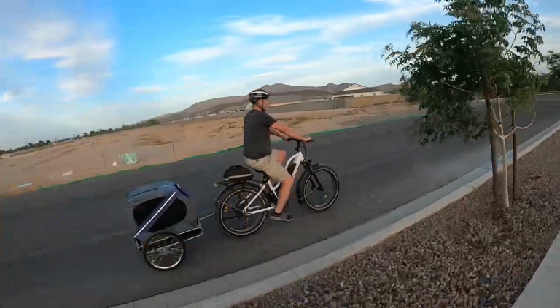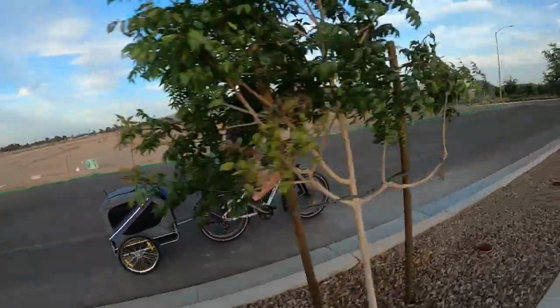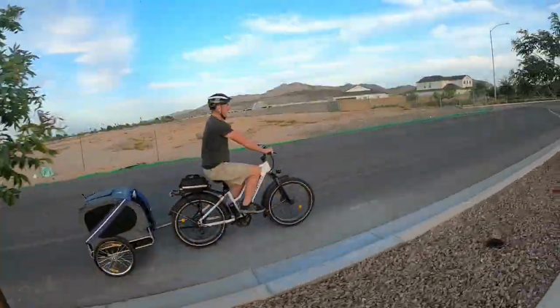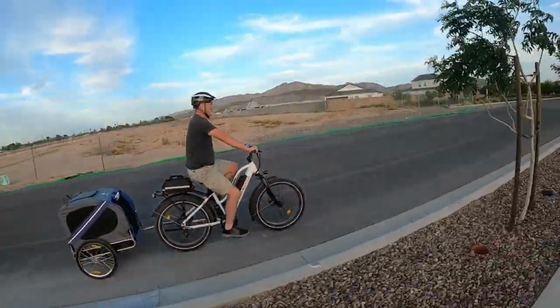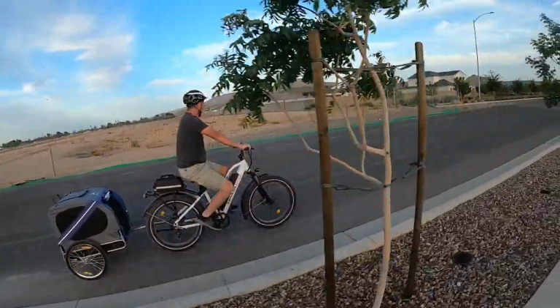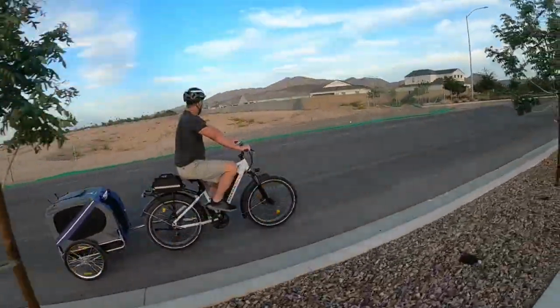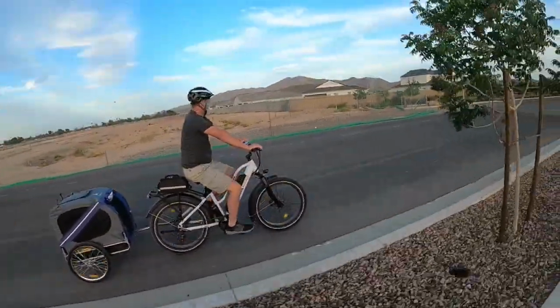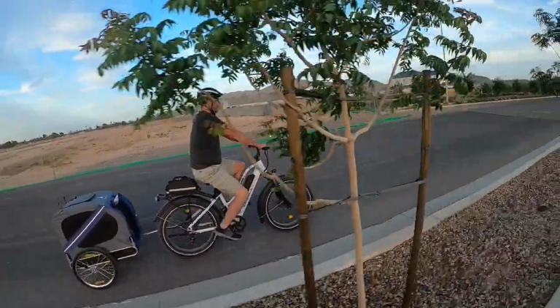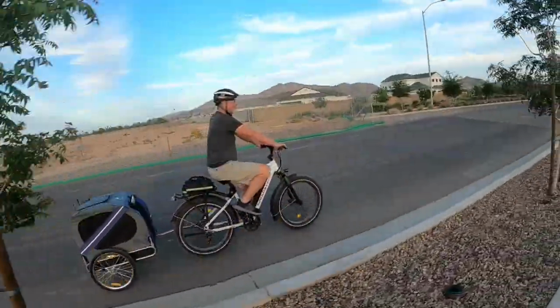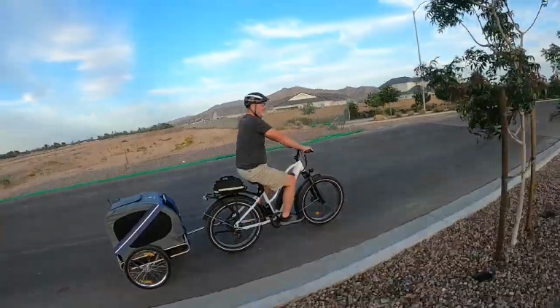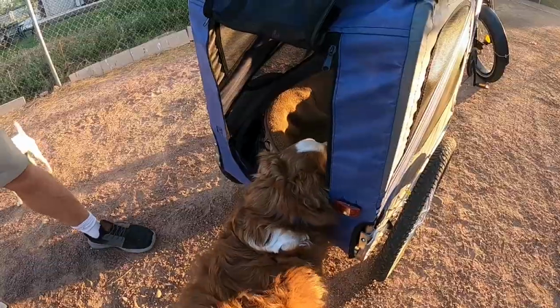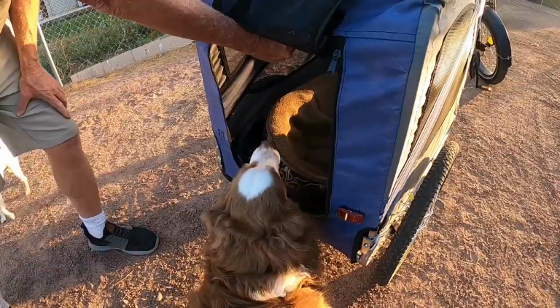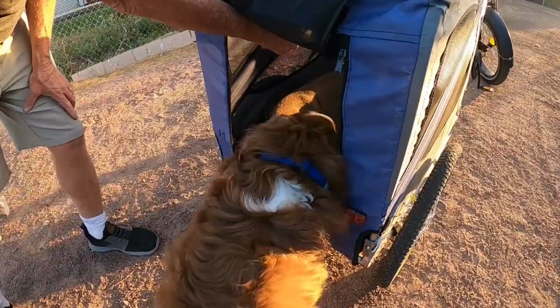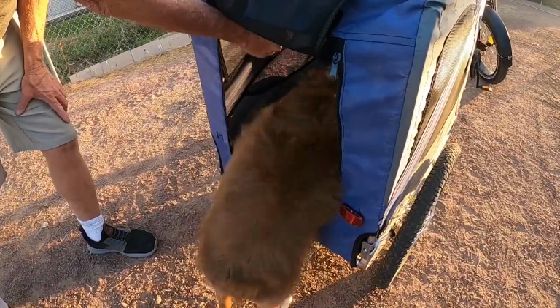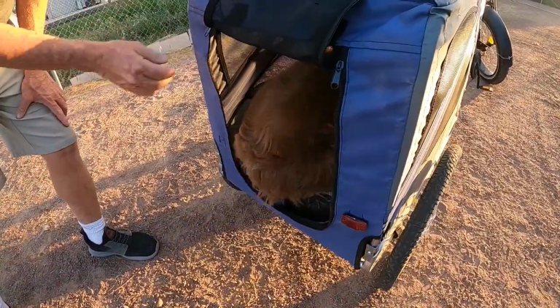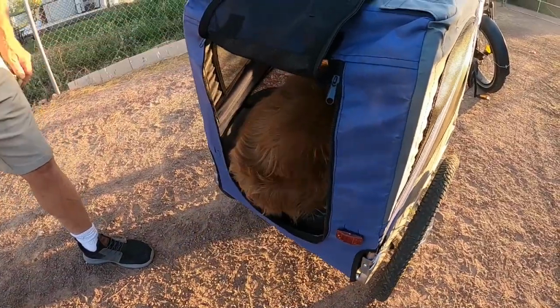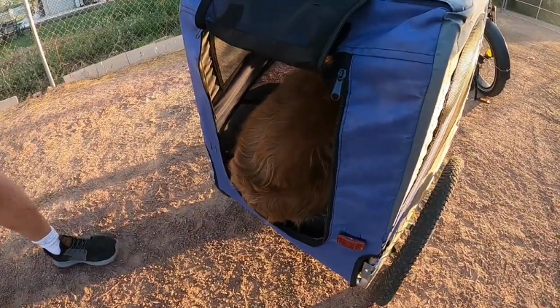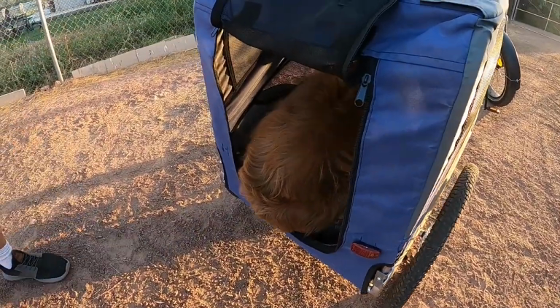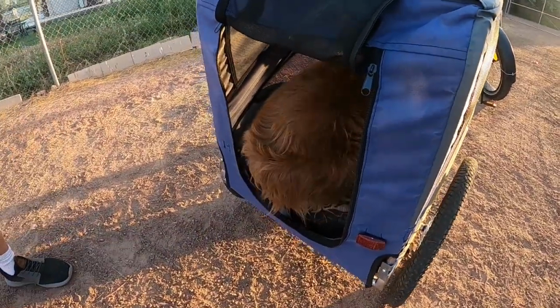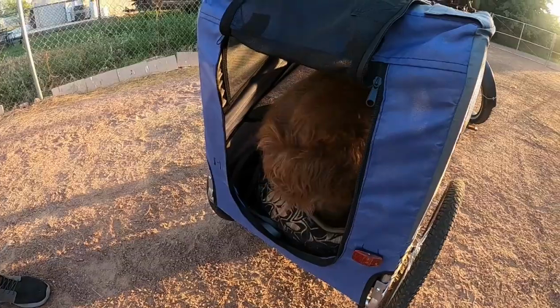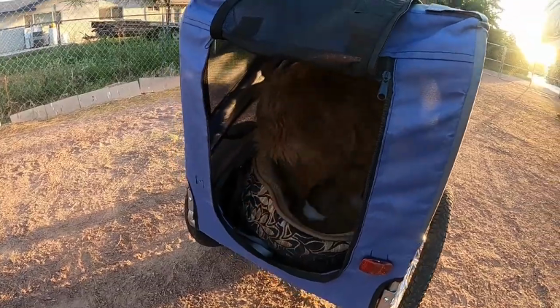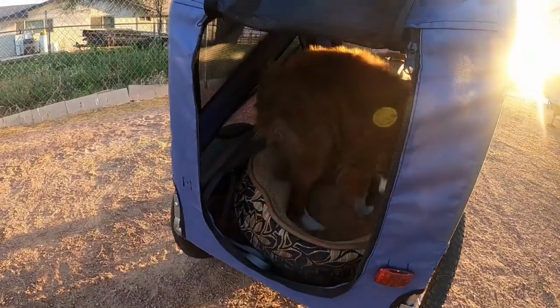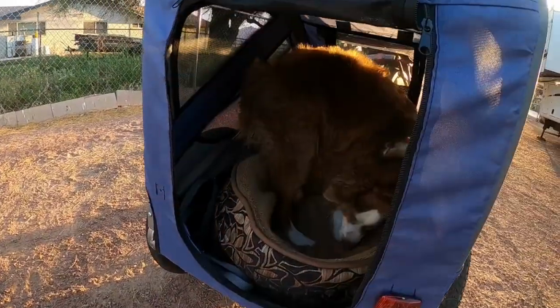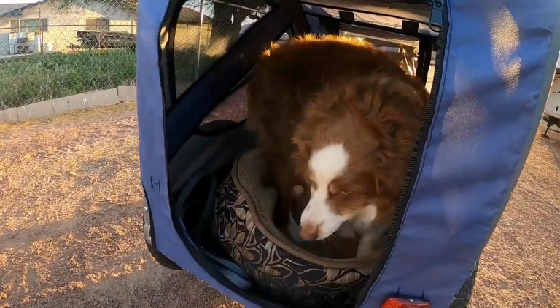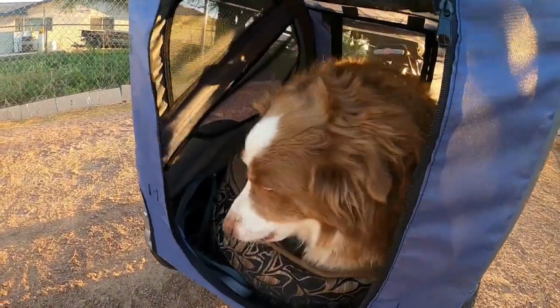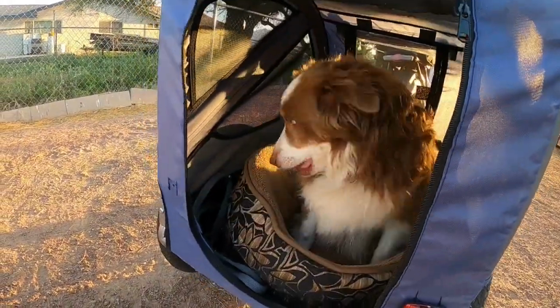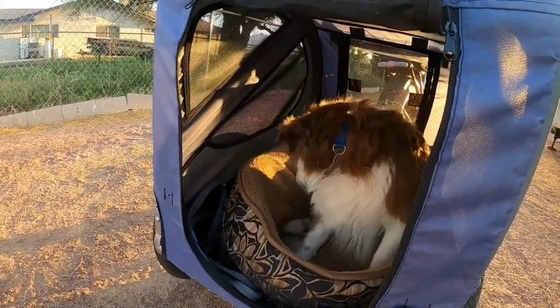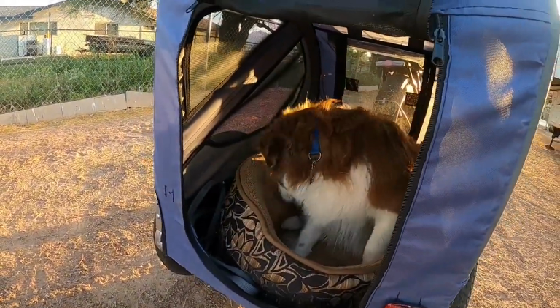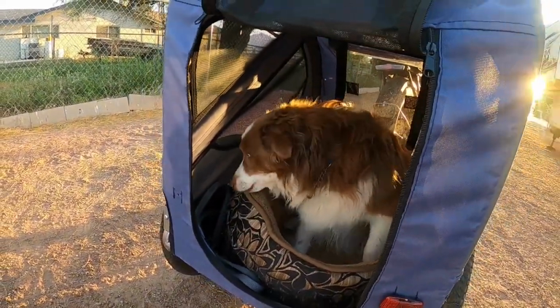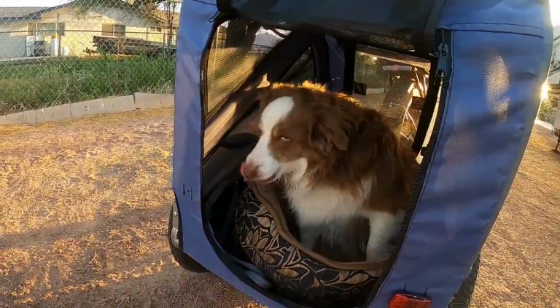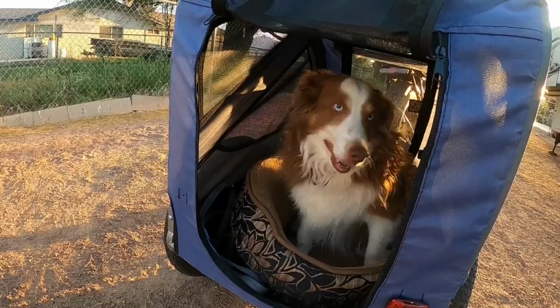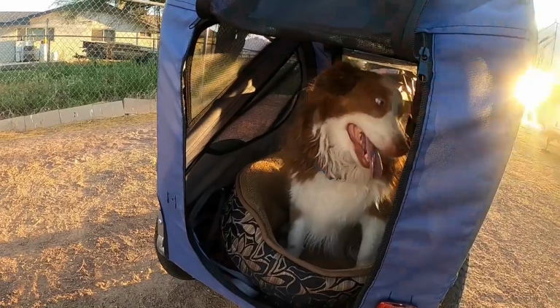When we first got our e-bikes, I realized that now that I have a motor to help me pedal, I could easily take my dogs on bike rides with us. So I got a pet trailer for Apollo and Heidi. I've been using this pet trailer from Aawesome for some time now and I want to give you my review.